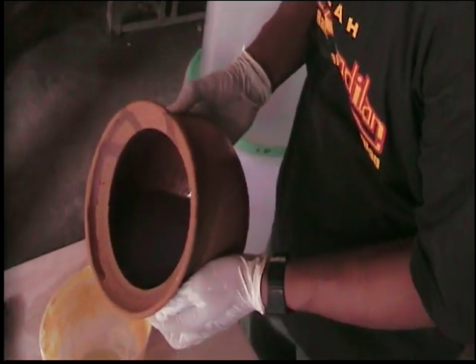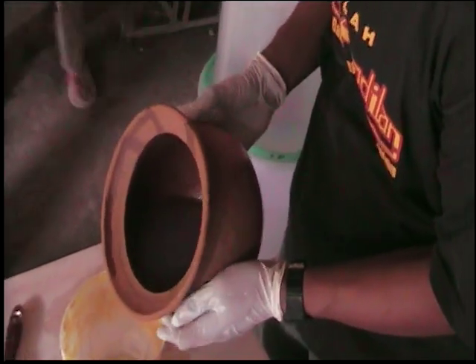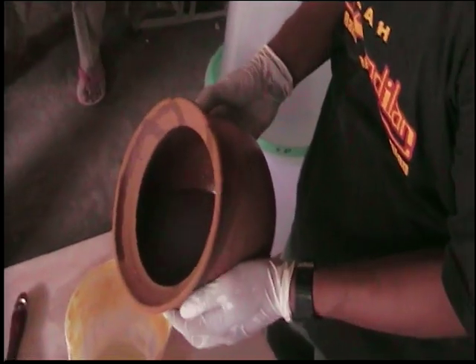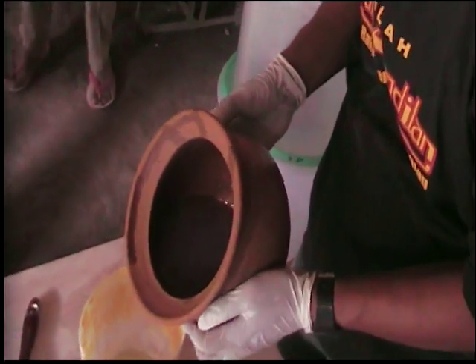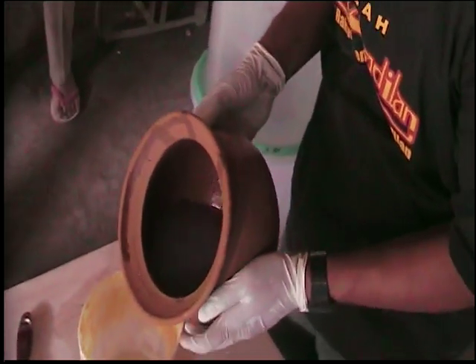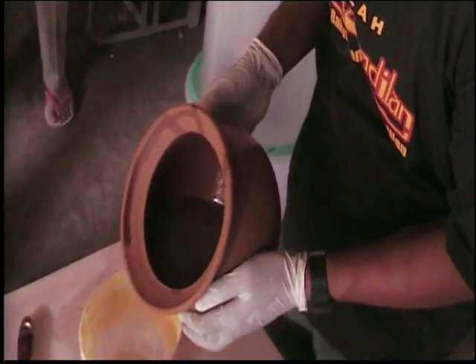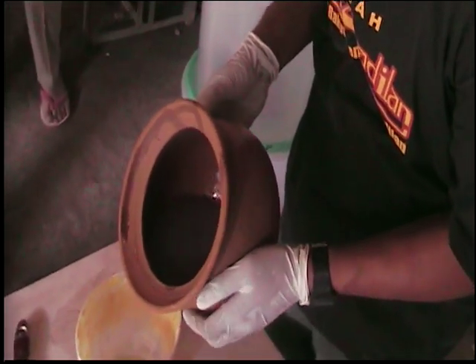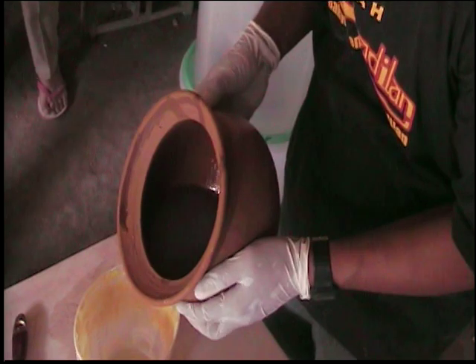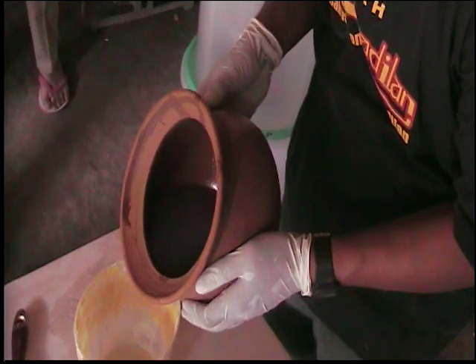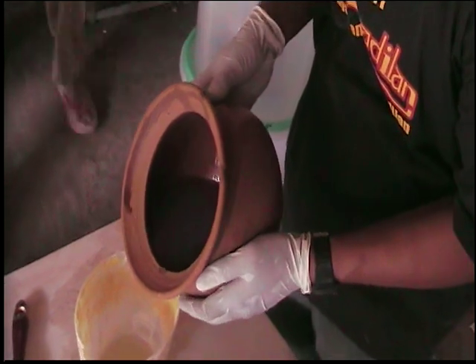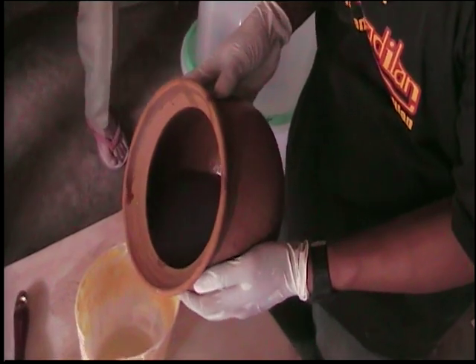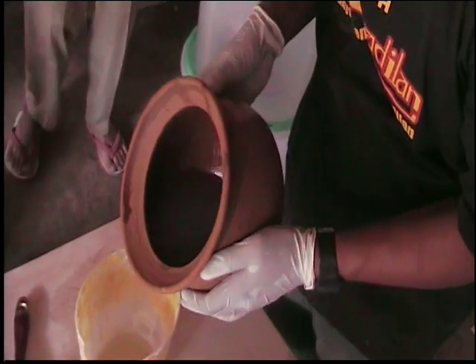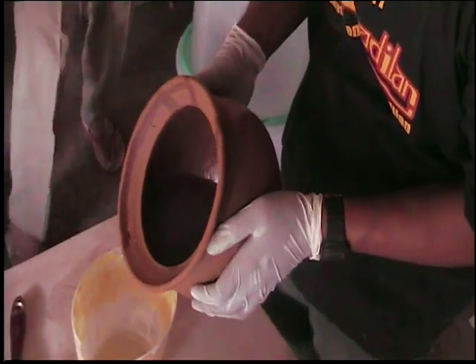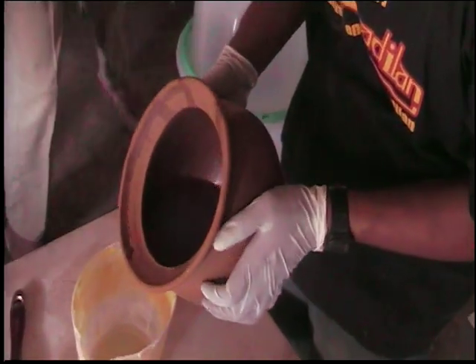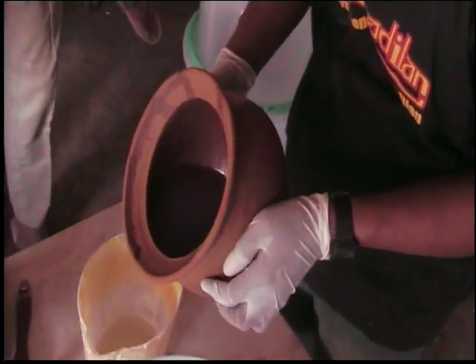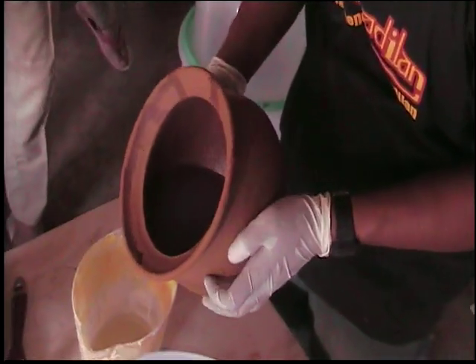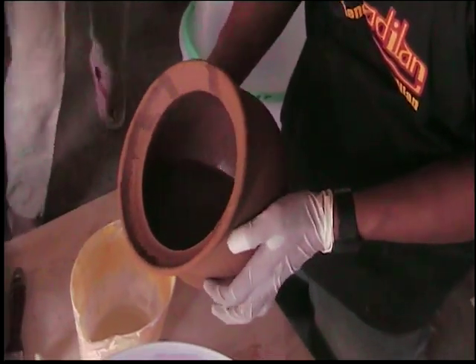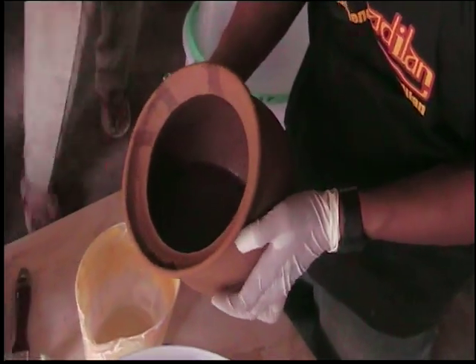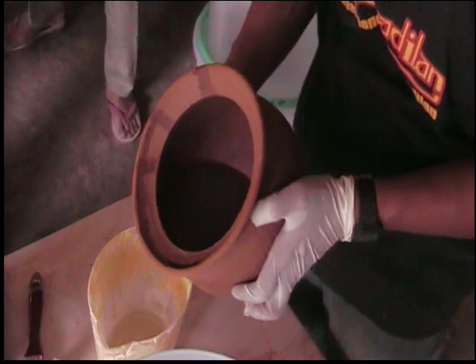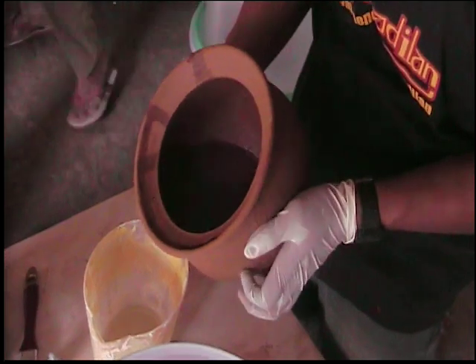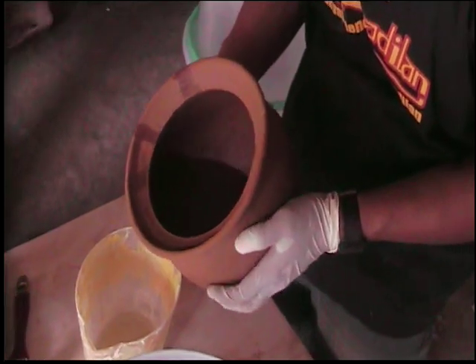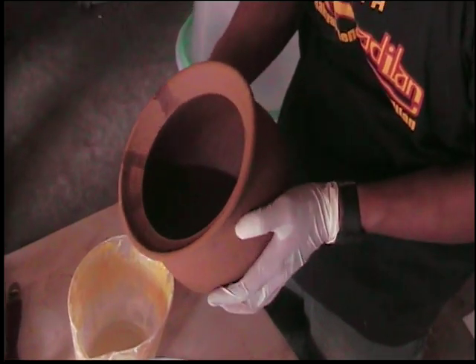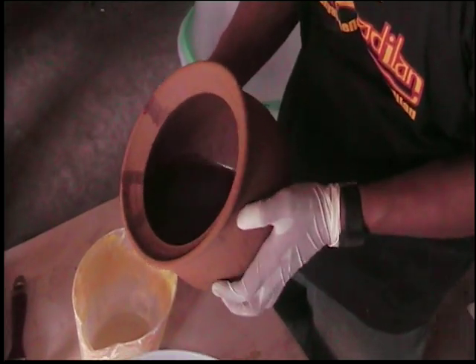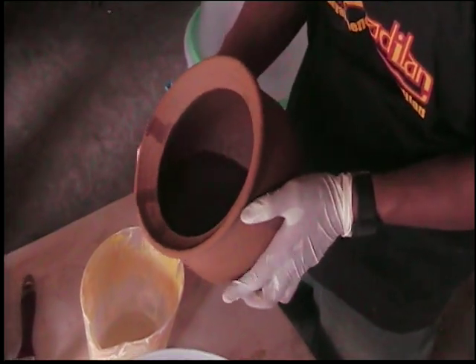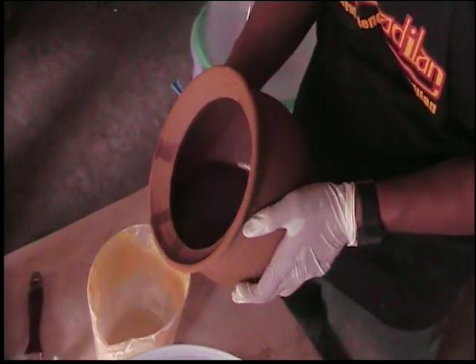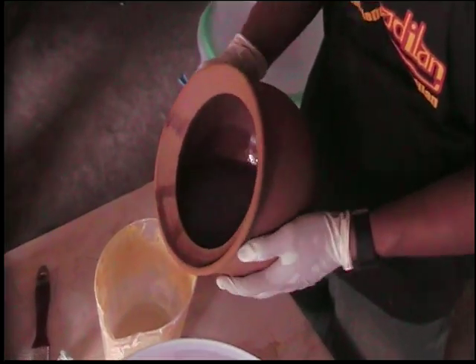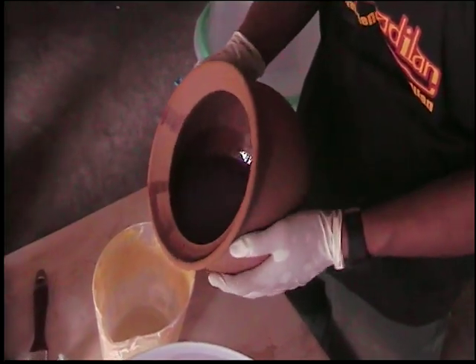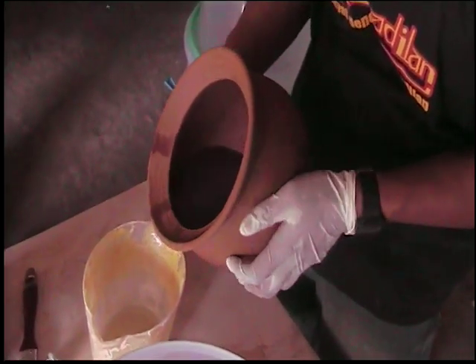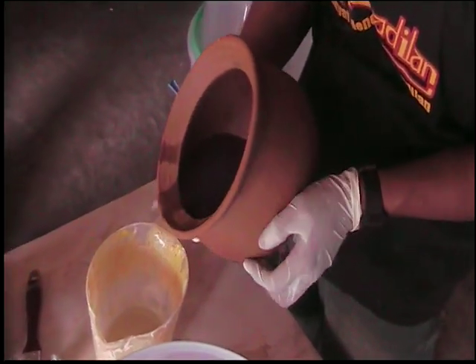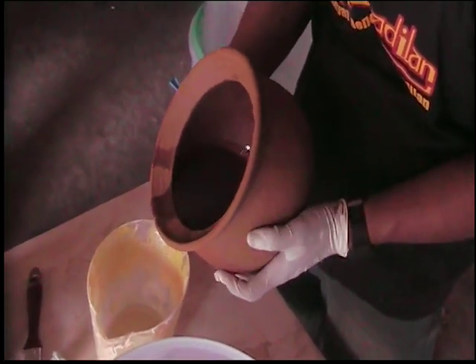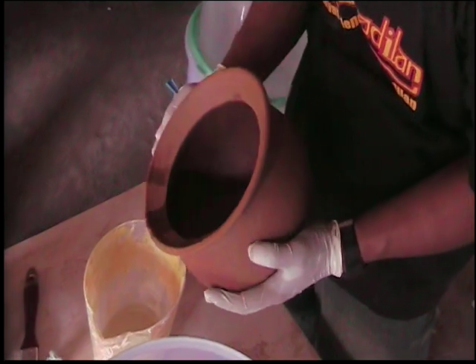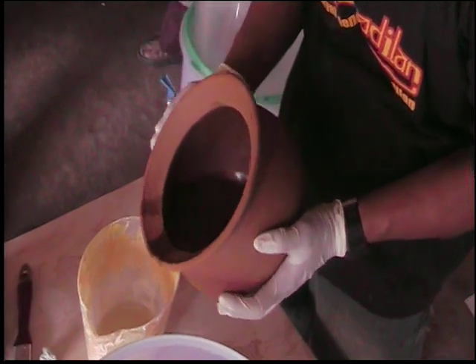Now, of course, it needs to be fired again. This will be fired this evening, so that it's silver treated and the nitrate has burned off.